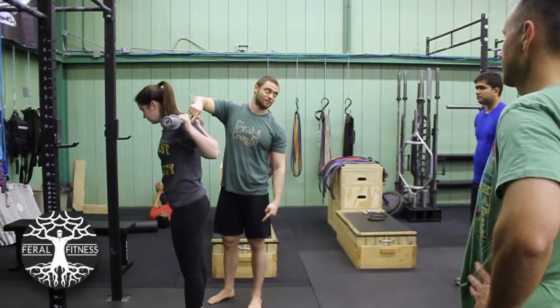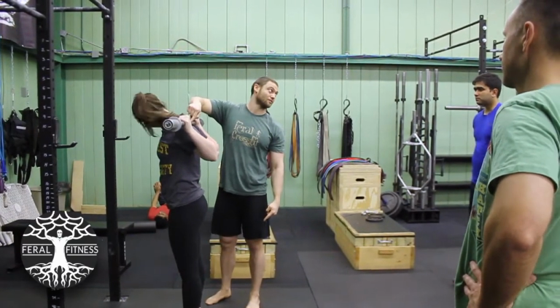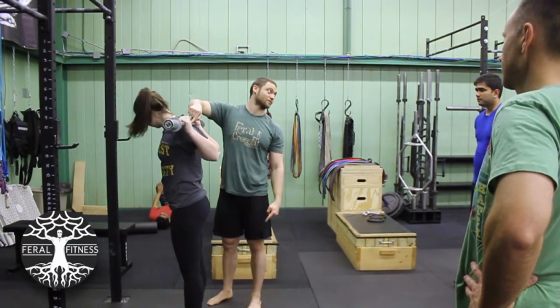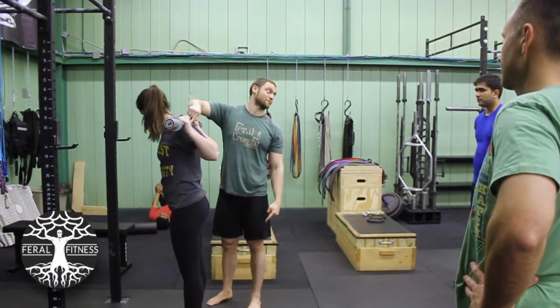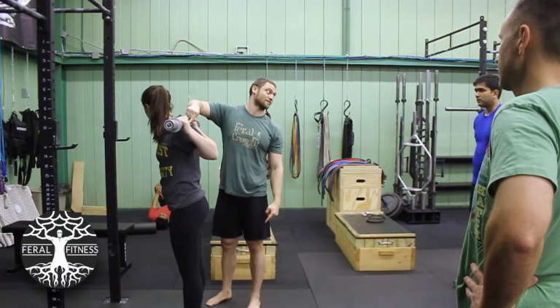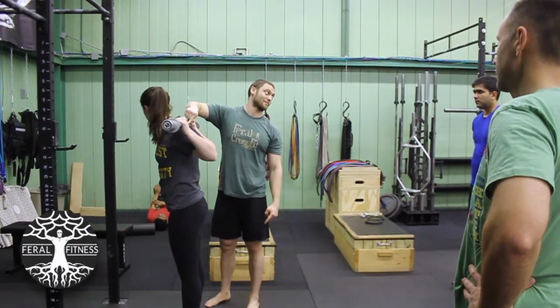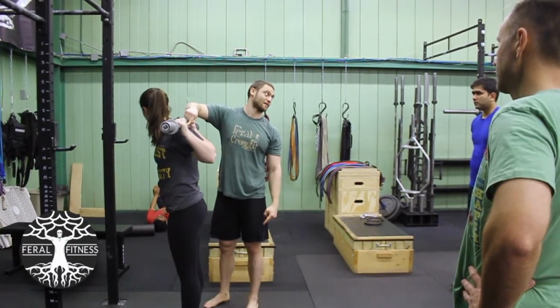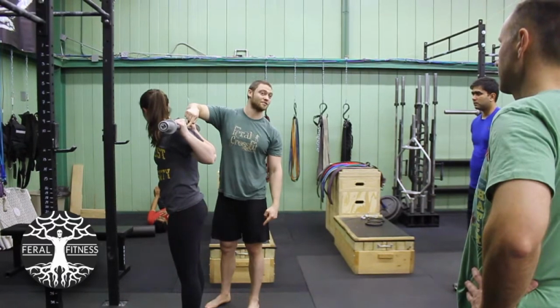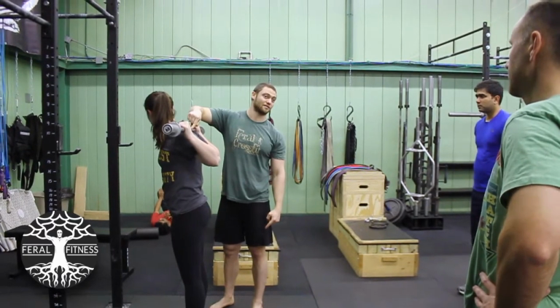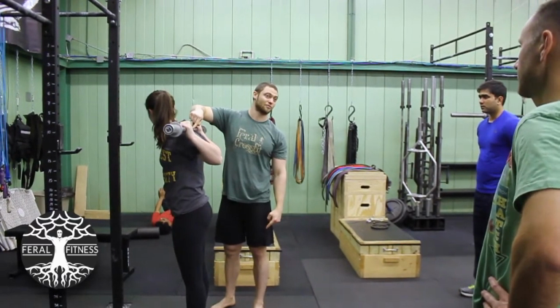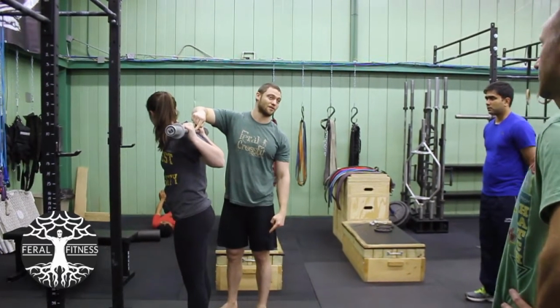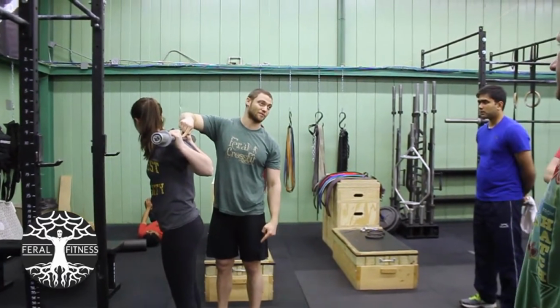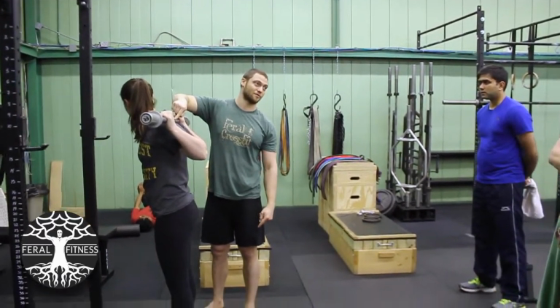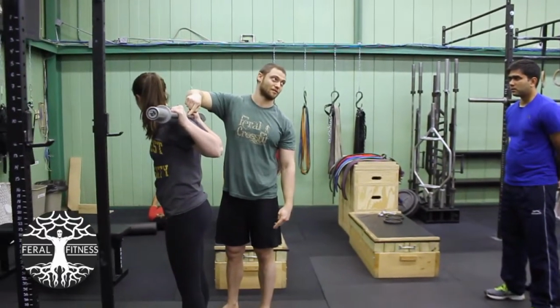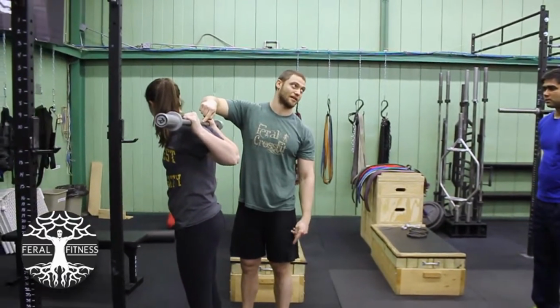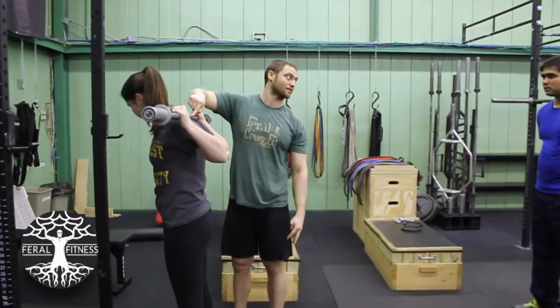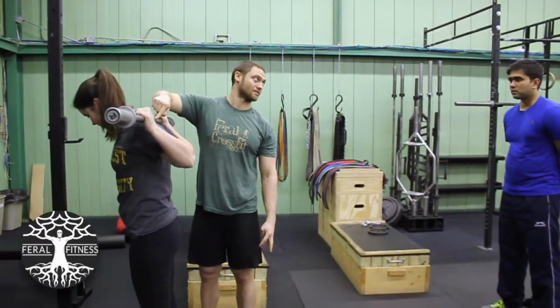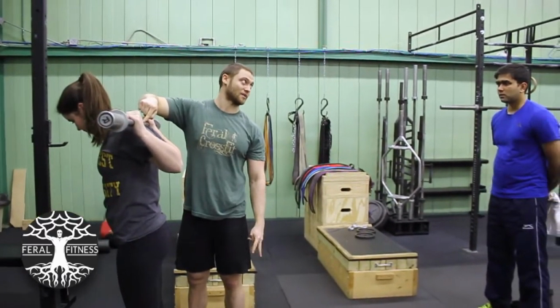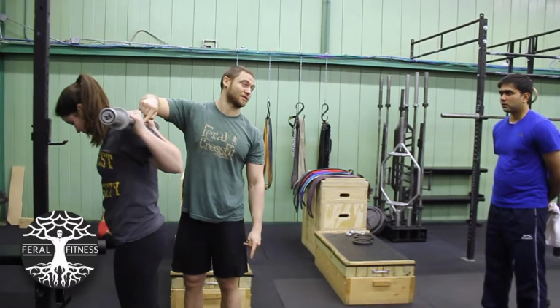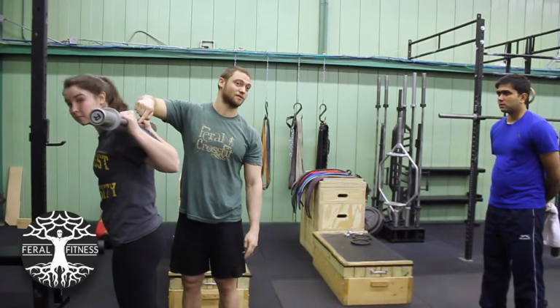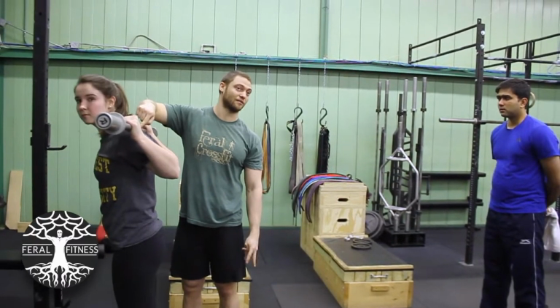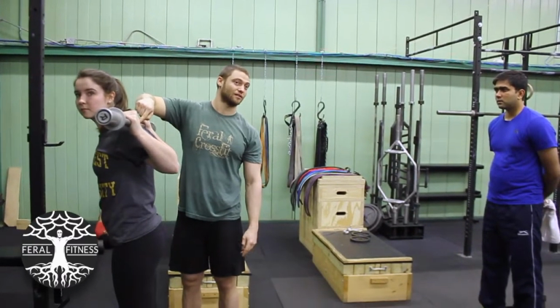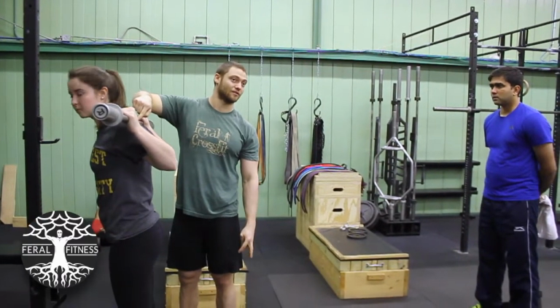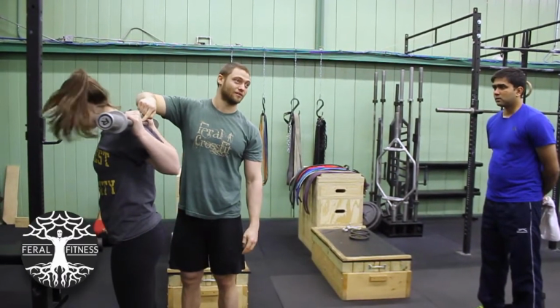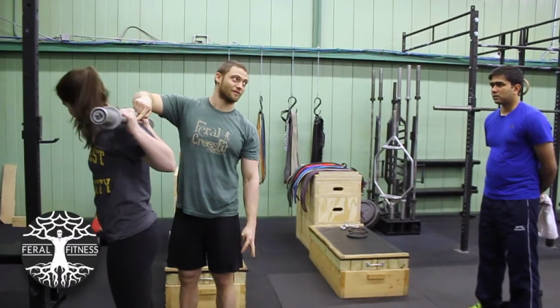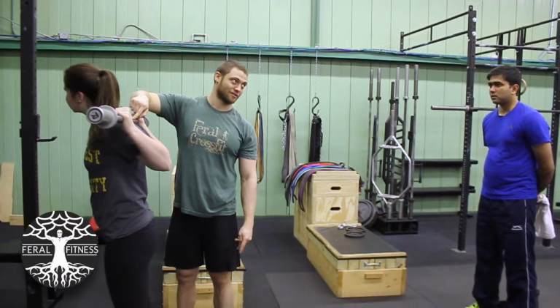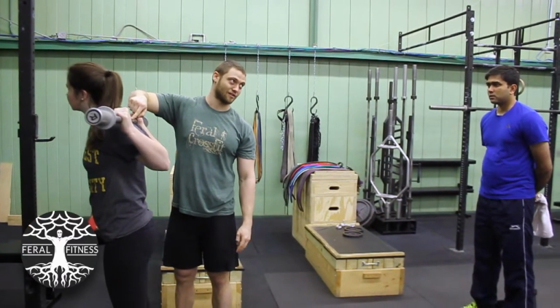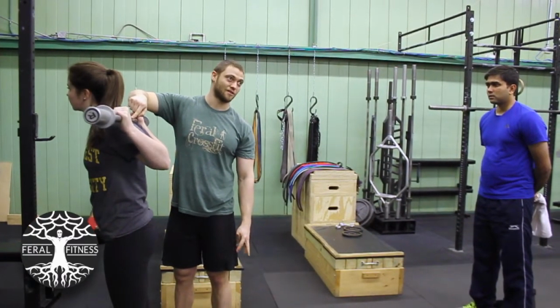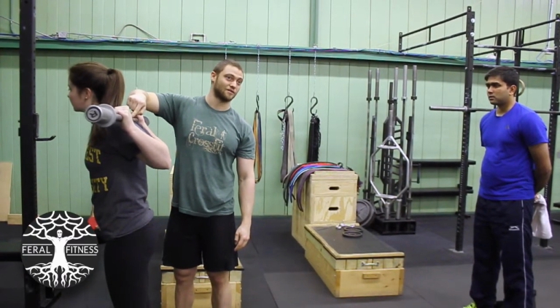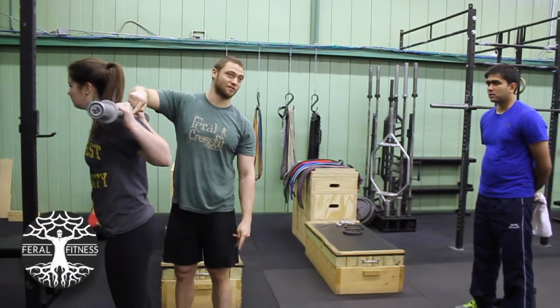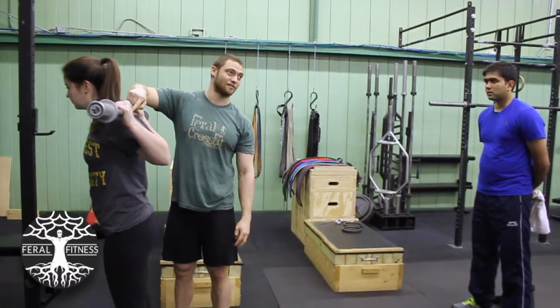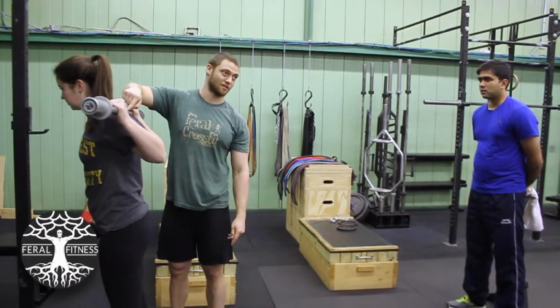This is the only real difference between this and the high-bar back squat. The consequence of this produces all the other results we're looking to get. By shortening the spinal lever, all the angles have to change, which means that the muscles that are being loaded have to change.